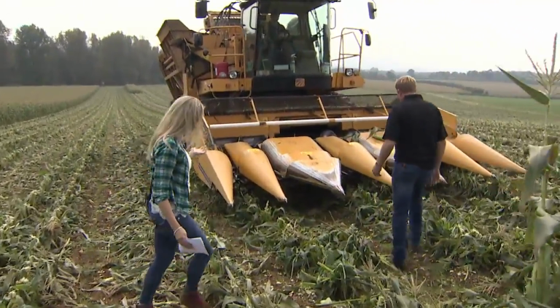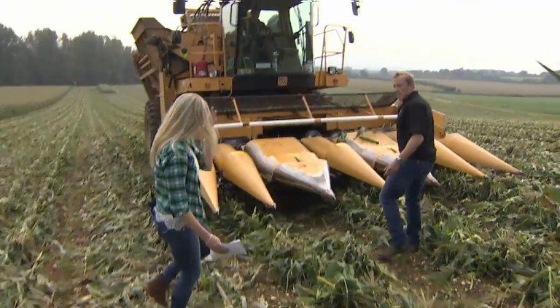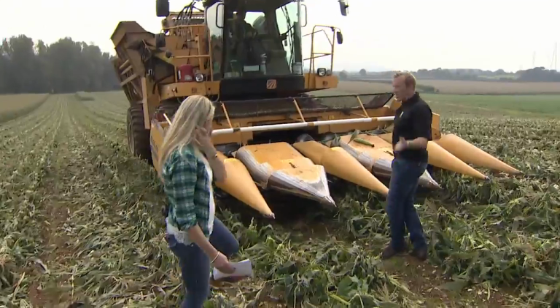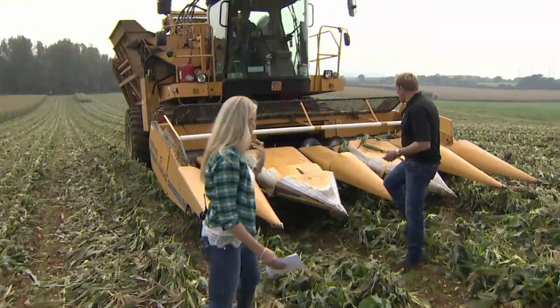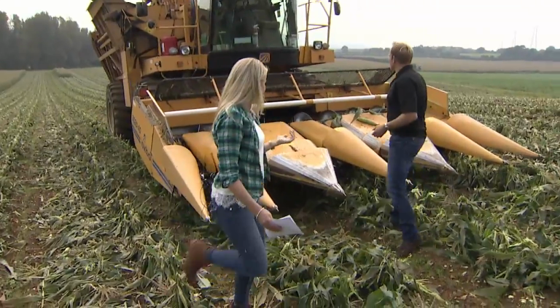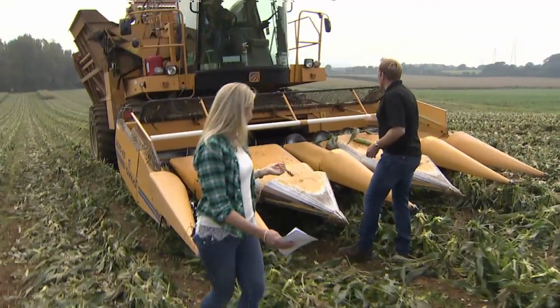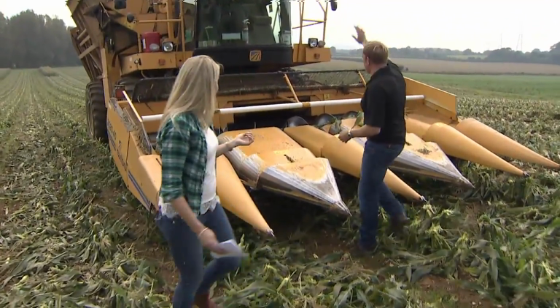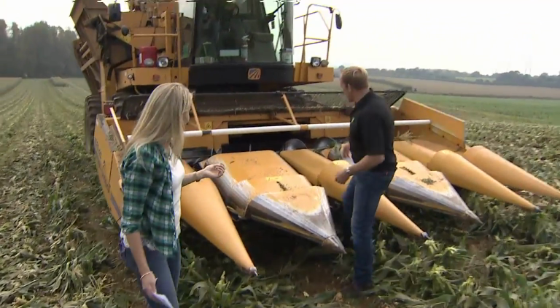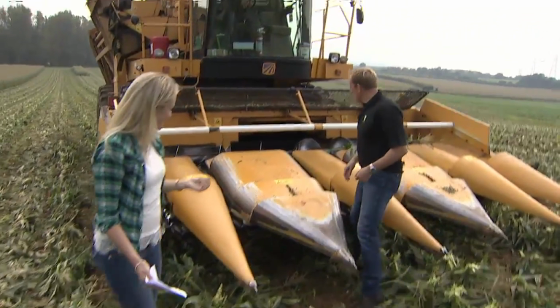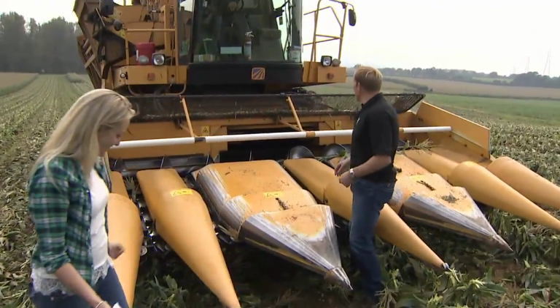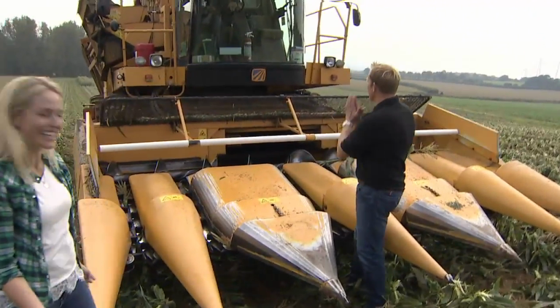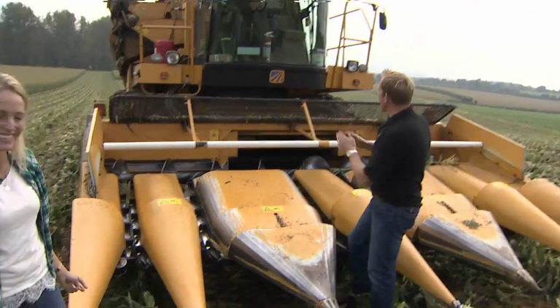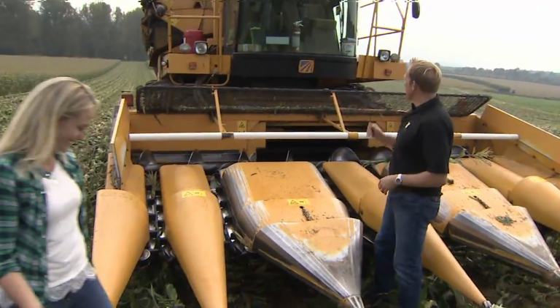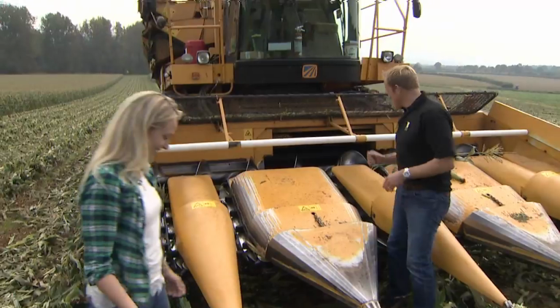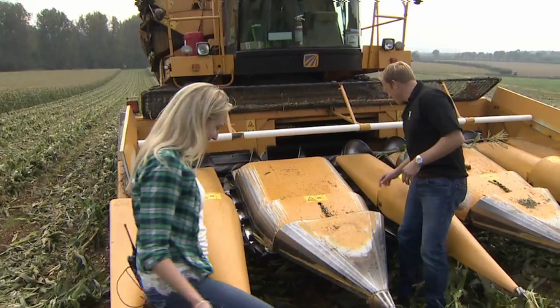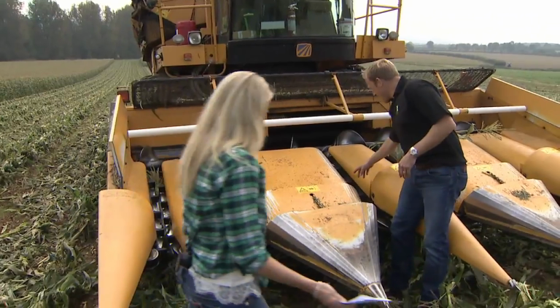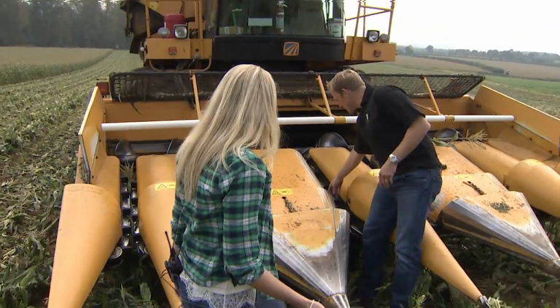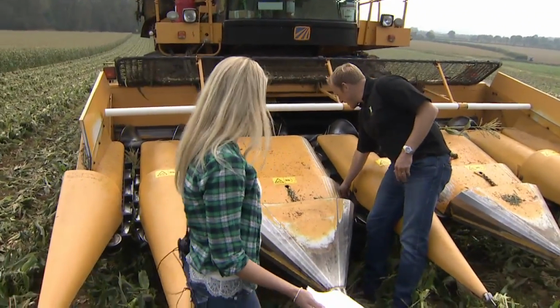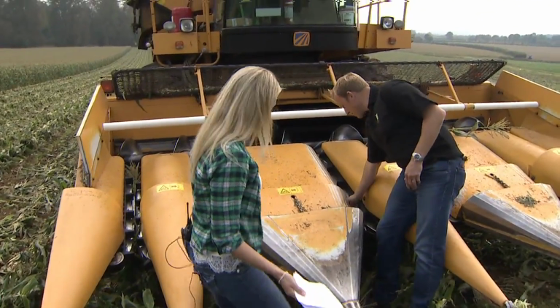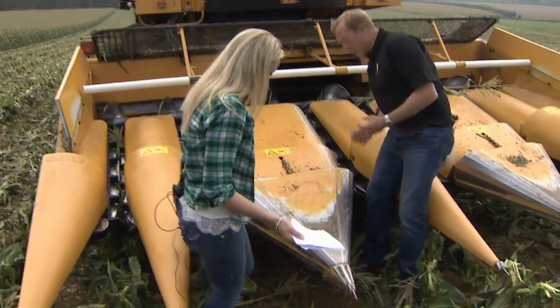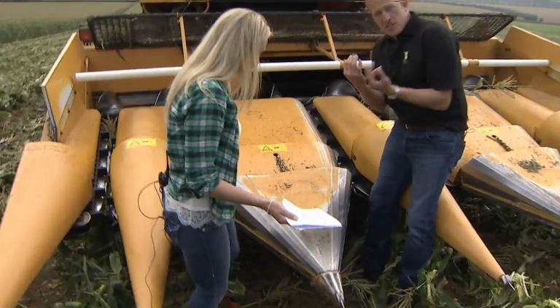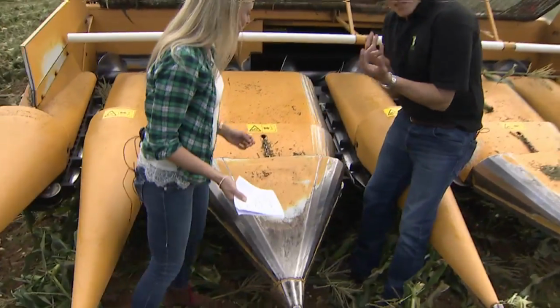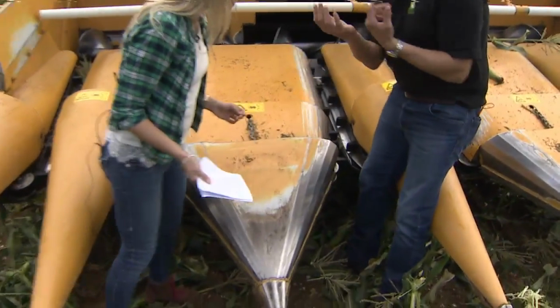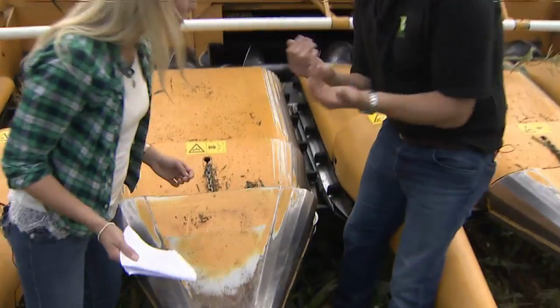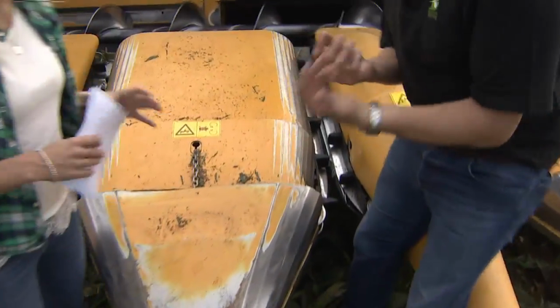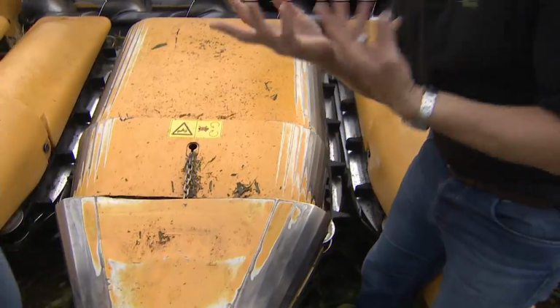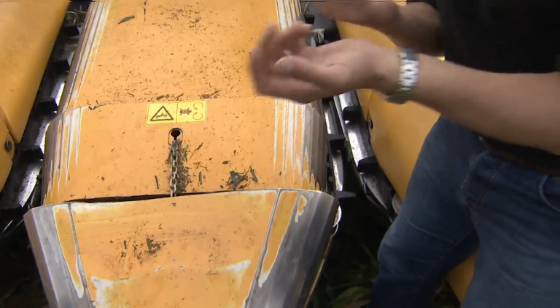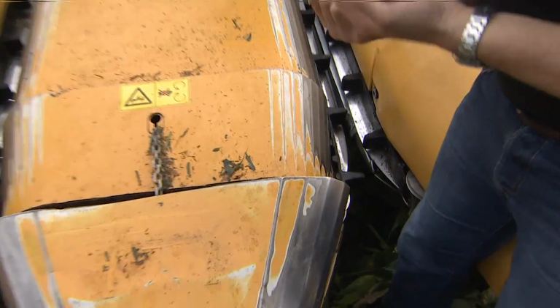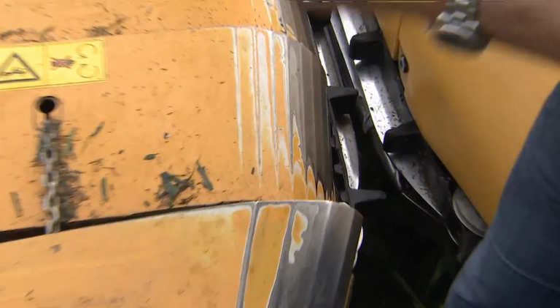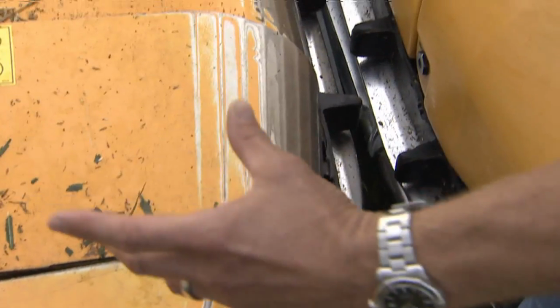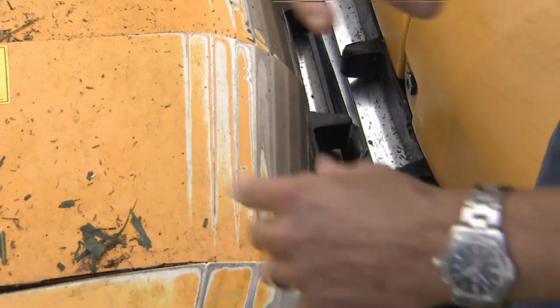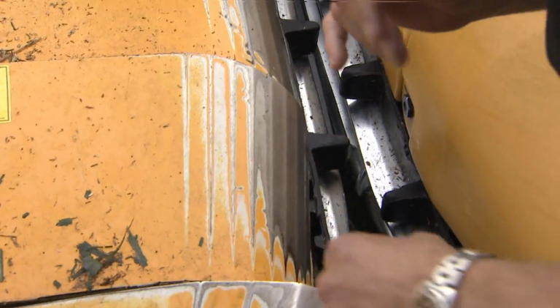If you bring the camera in closer we can have a look at the profile. These here effectively just very gently pull and pluck the cobs off the sweet corn plant.